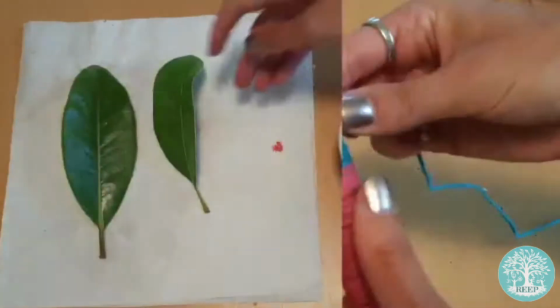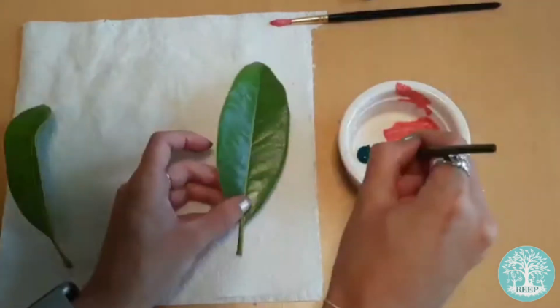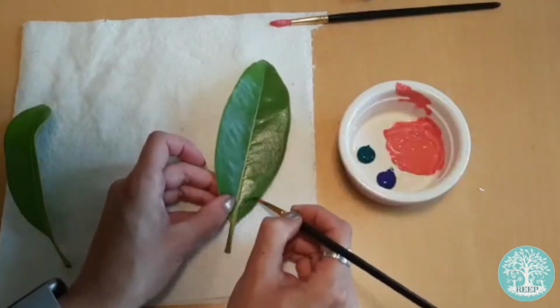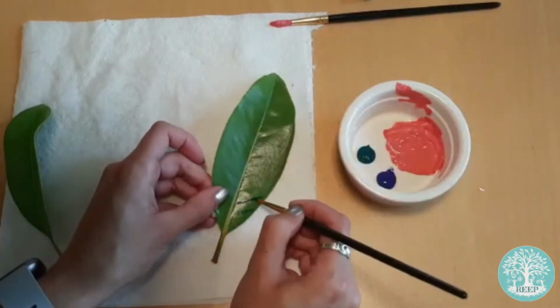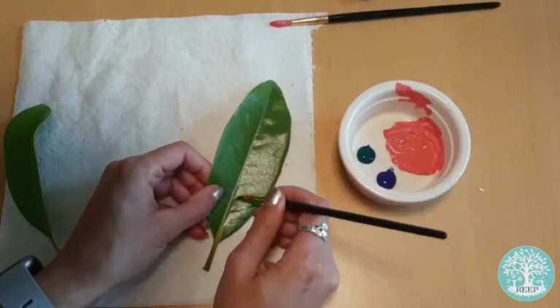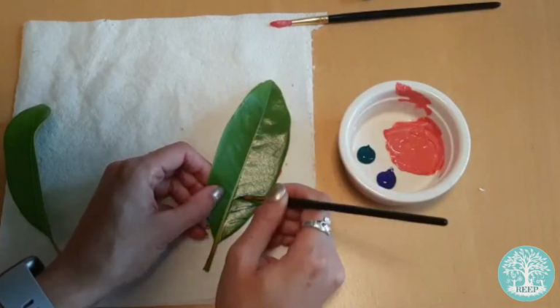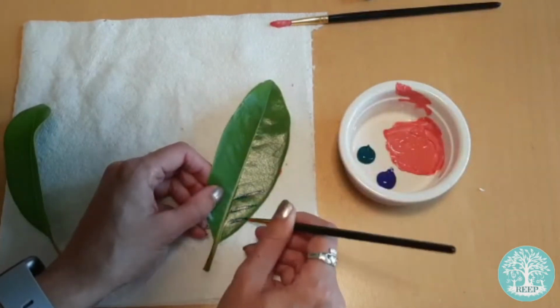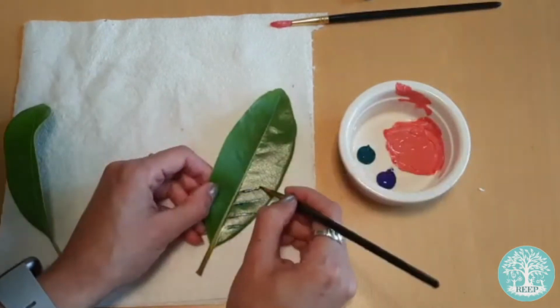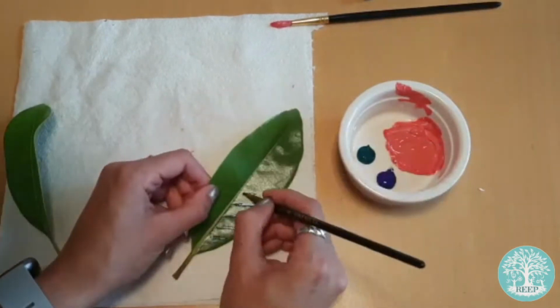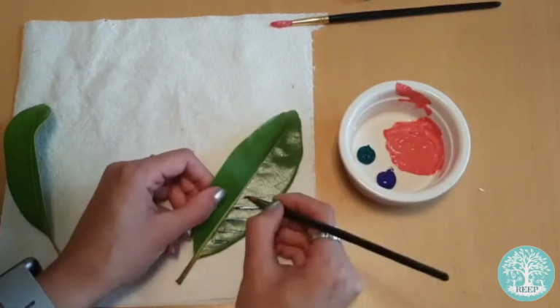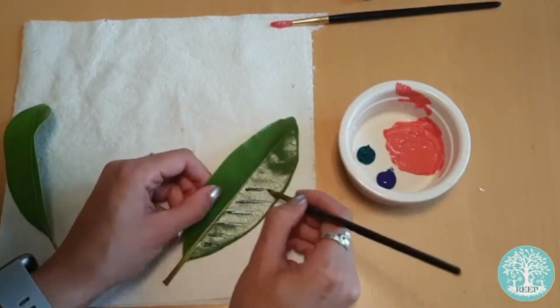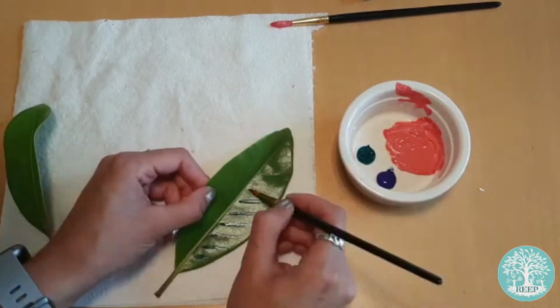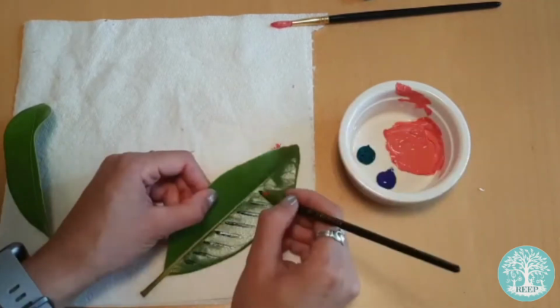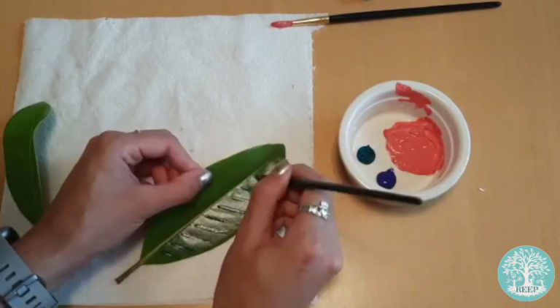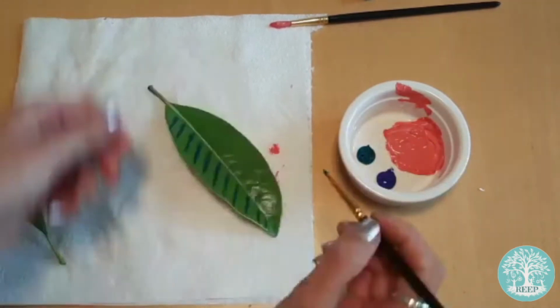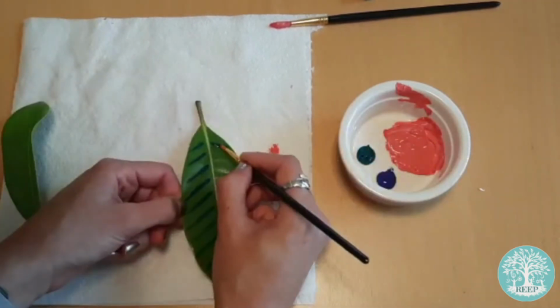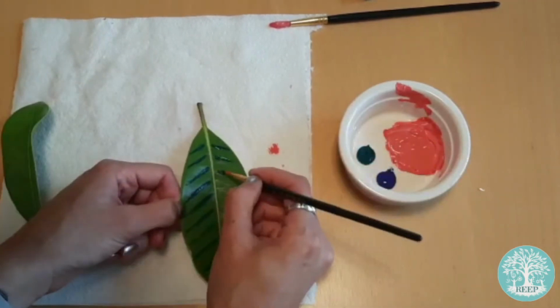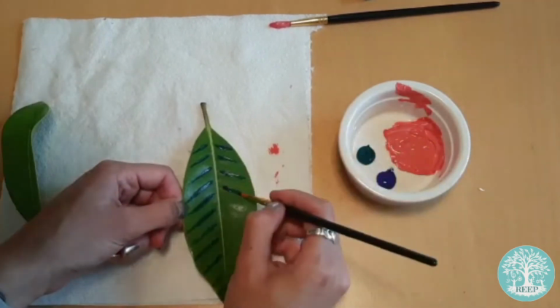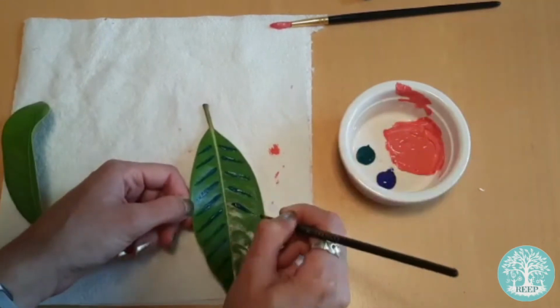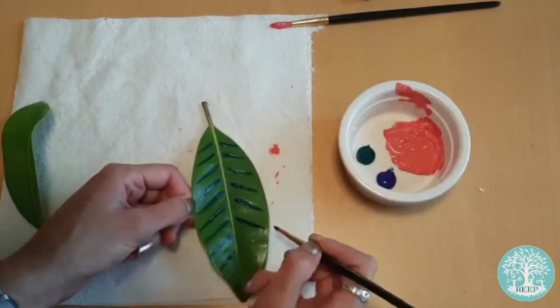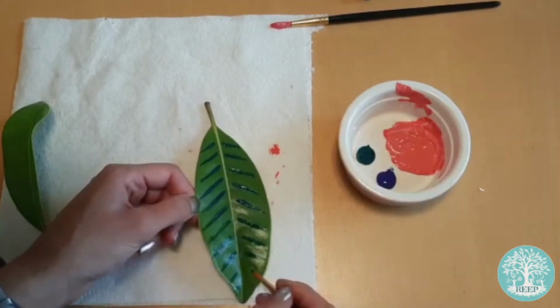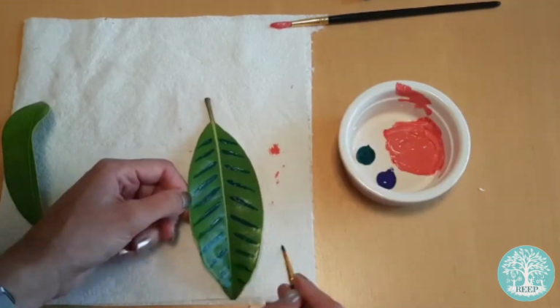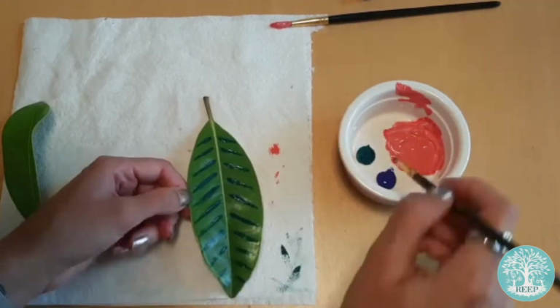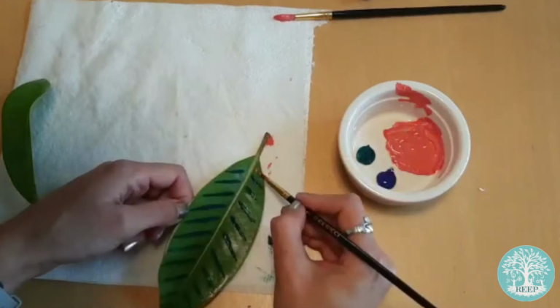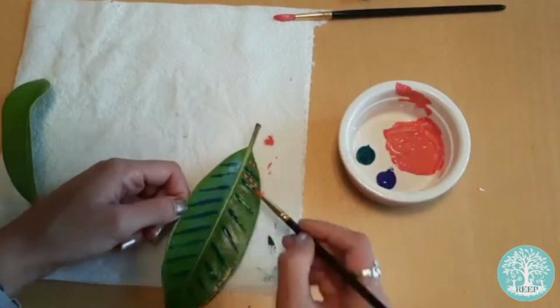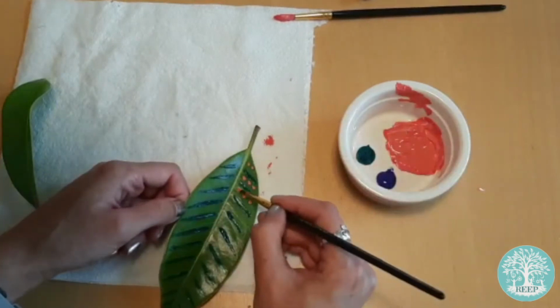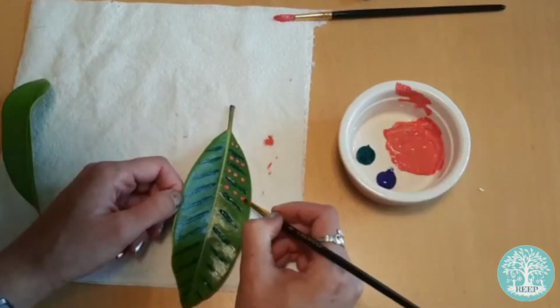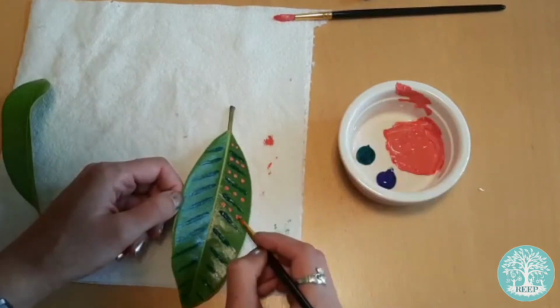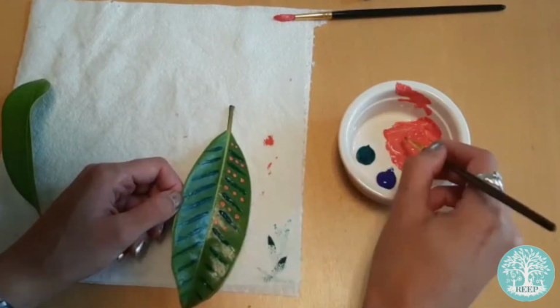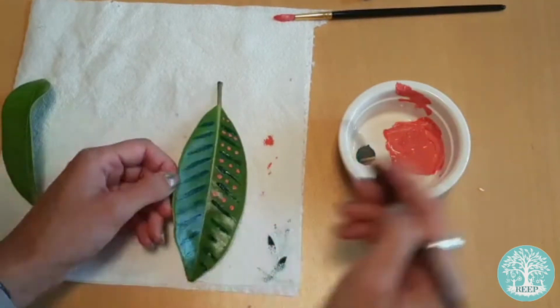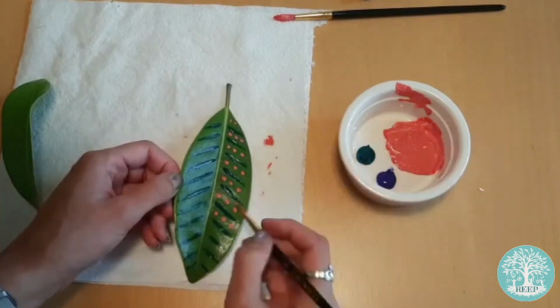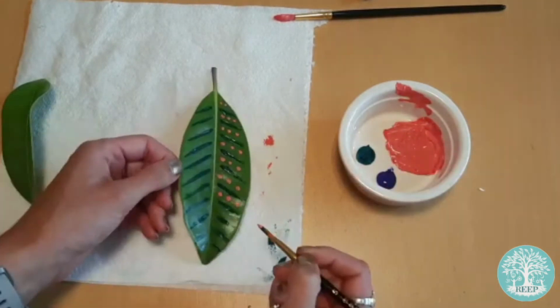I'm also going to paint some patterns onto my leaves in similar colours to the twine. Acrylic paint works well for this because it sticks to the shiny surface of the leaf. Again you can skip this step if you'd rather have a more natural look.